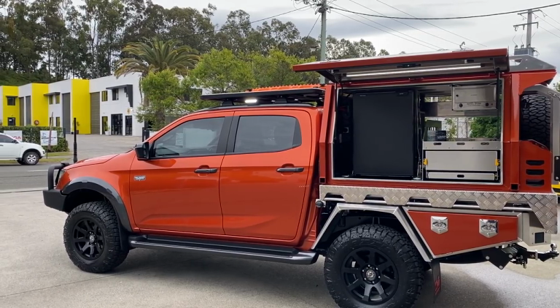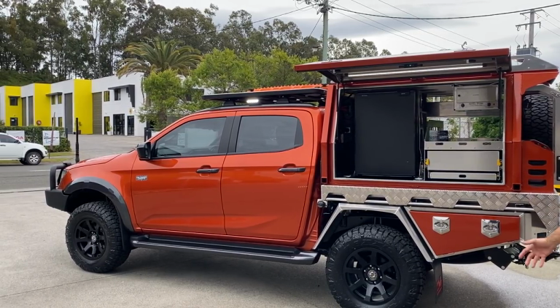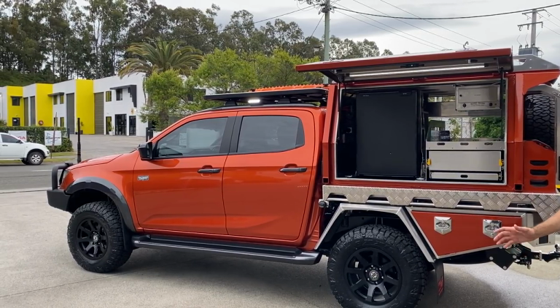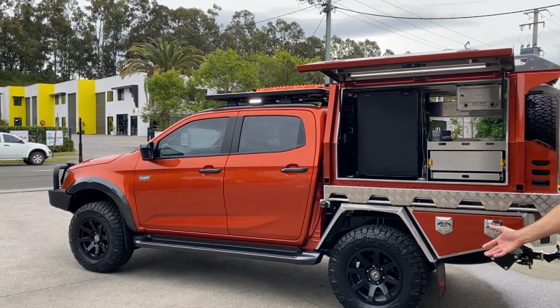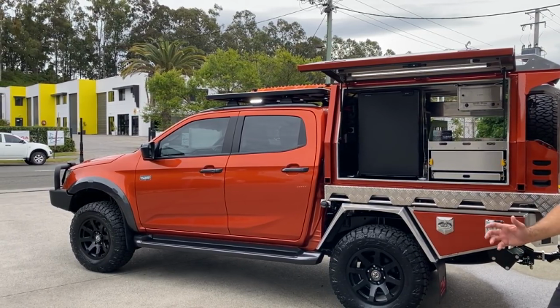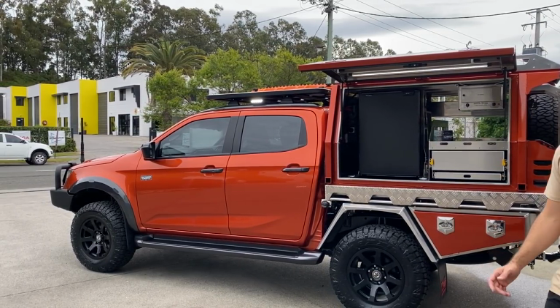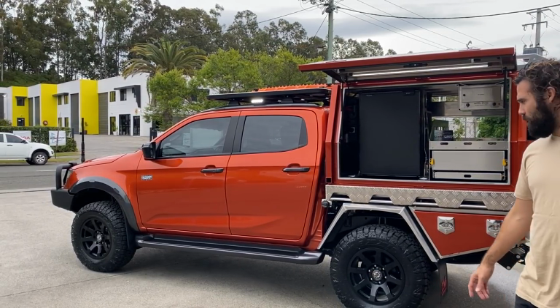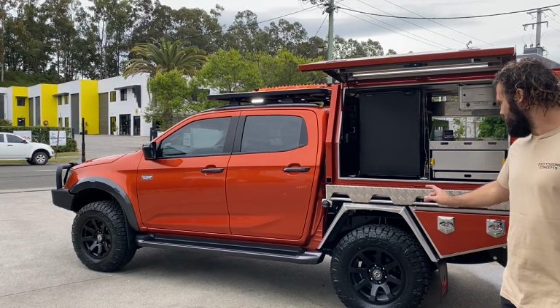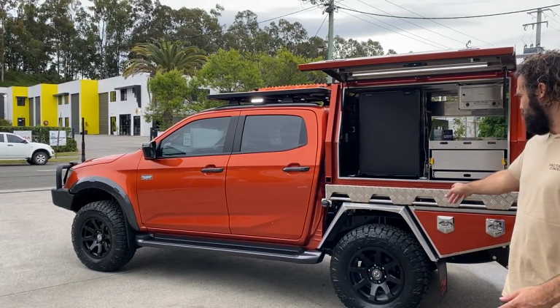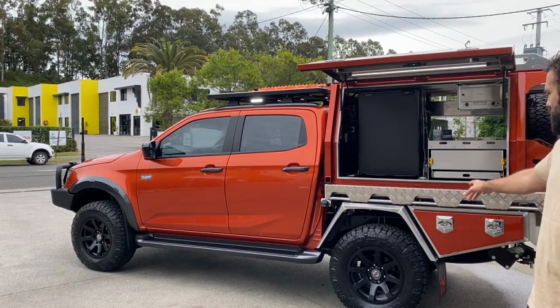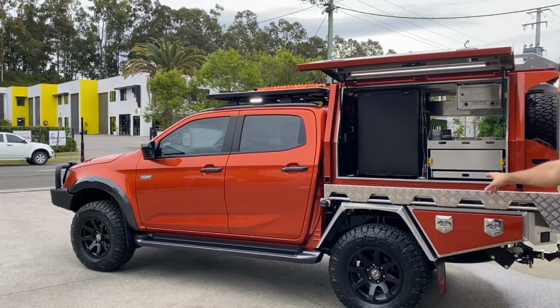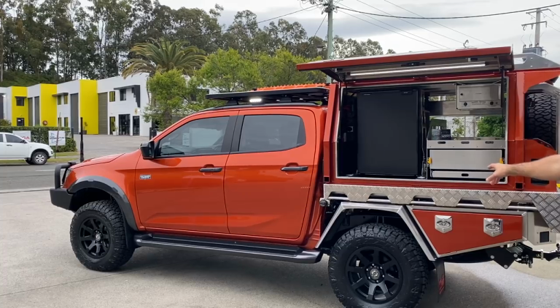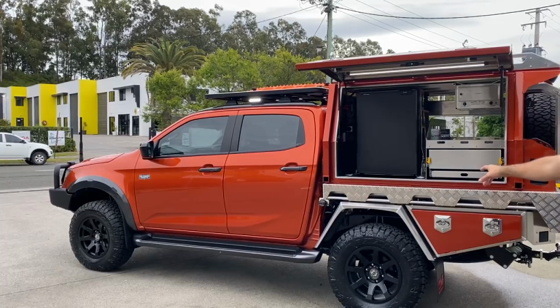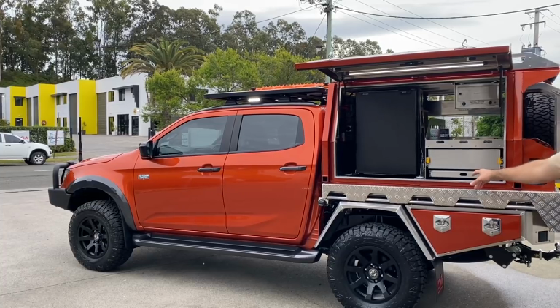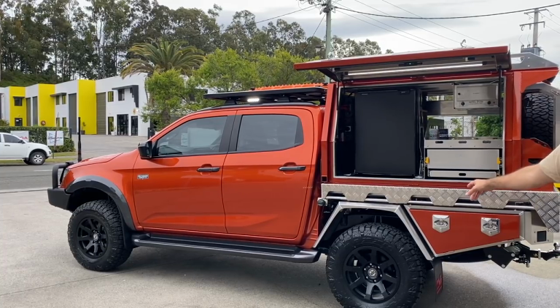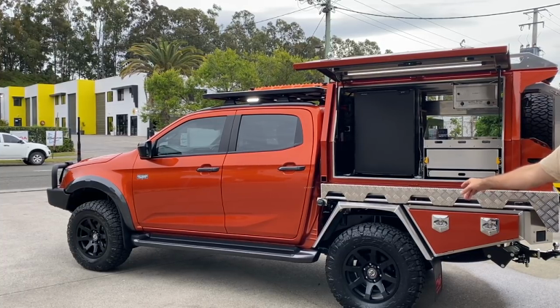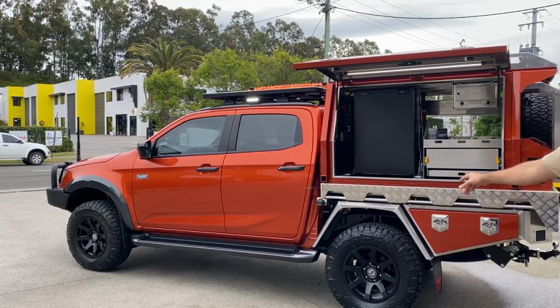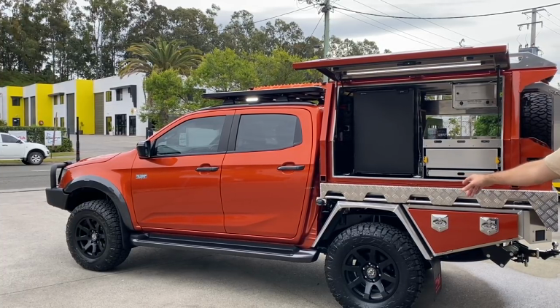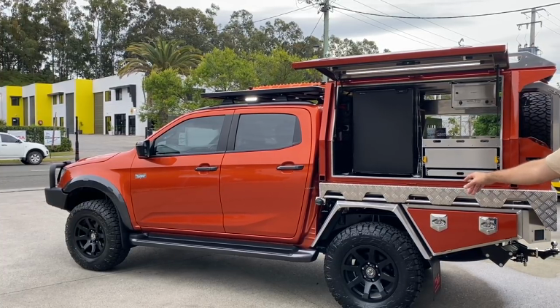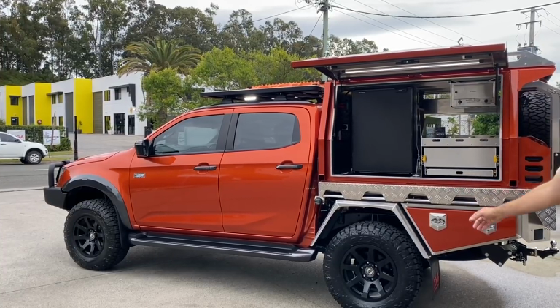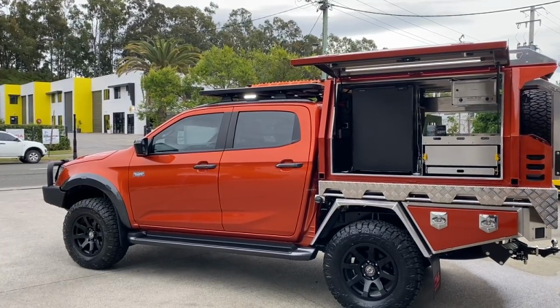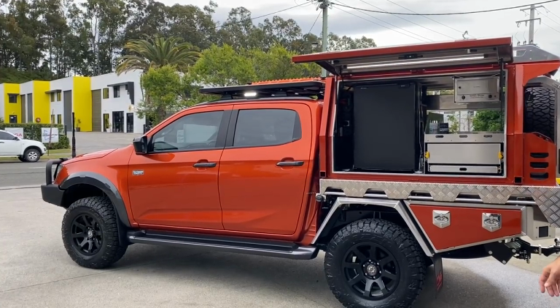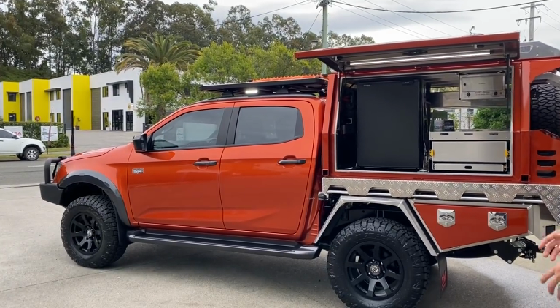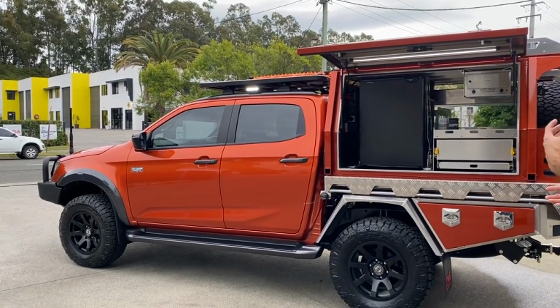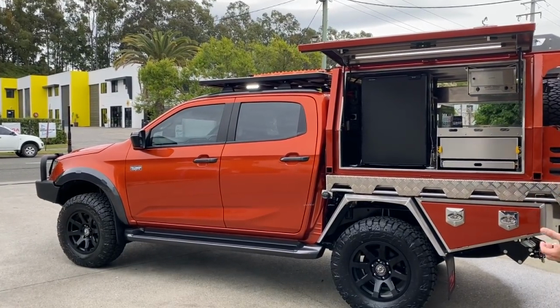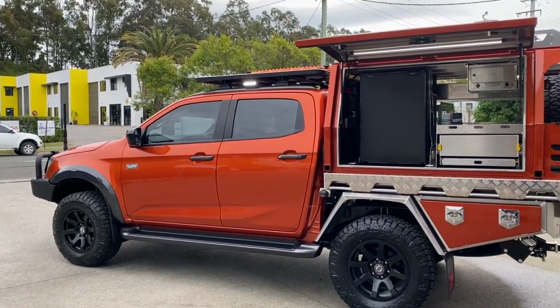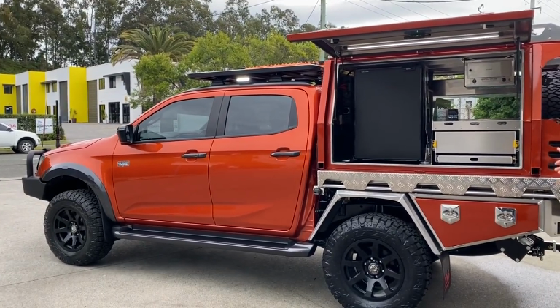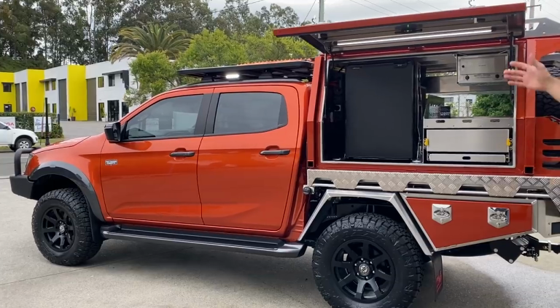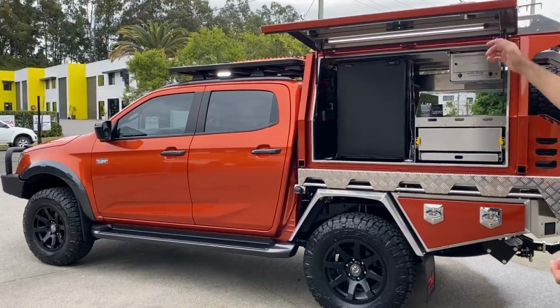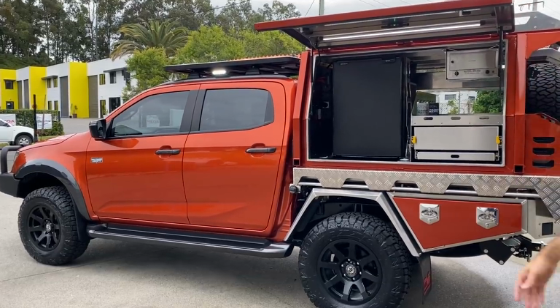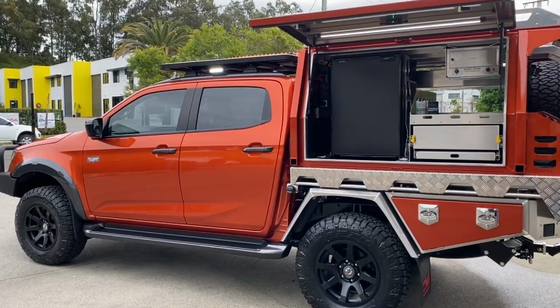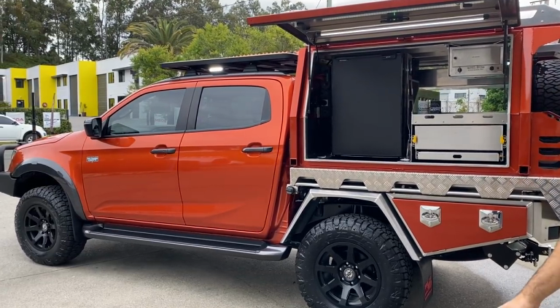It's about a two and a half inch lift. We've got some poly air double bellow bags in the rear as well, just to assist when he's towing or puts a roof tent on the top.